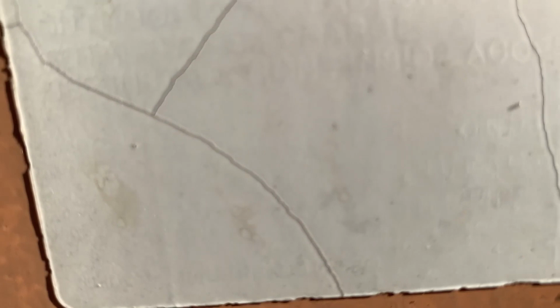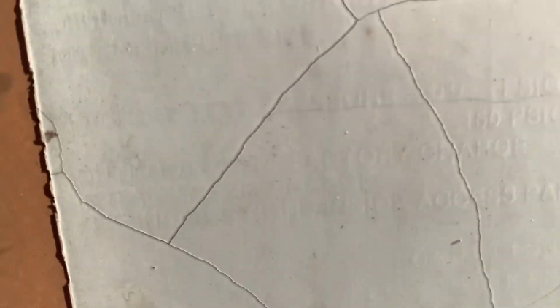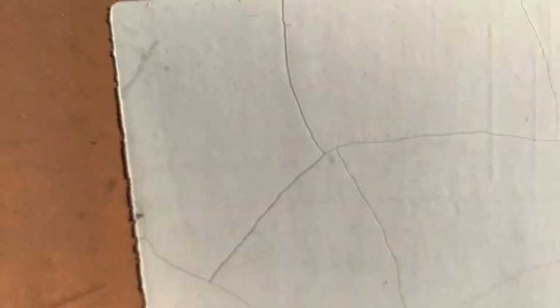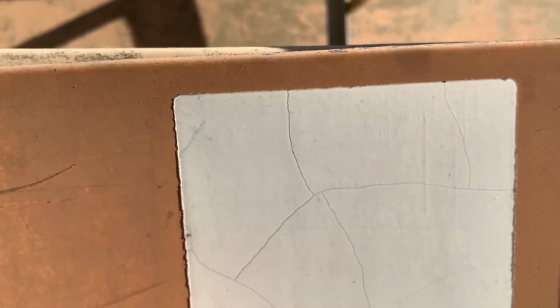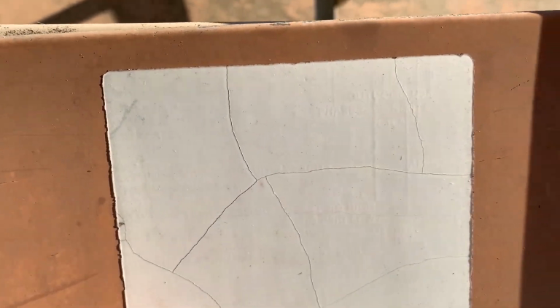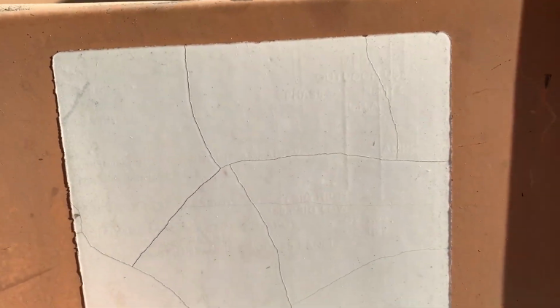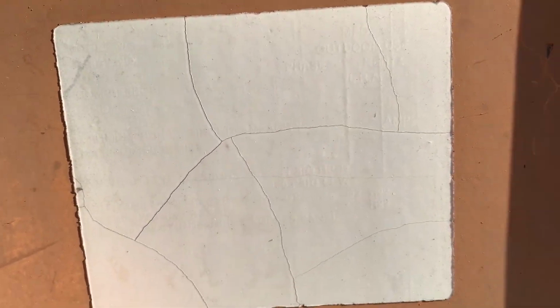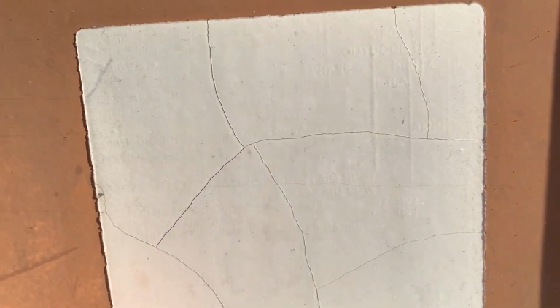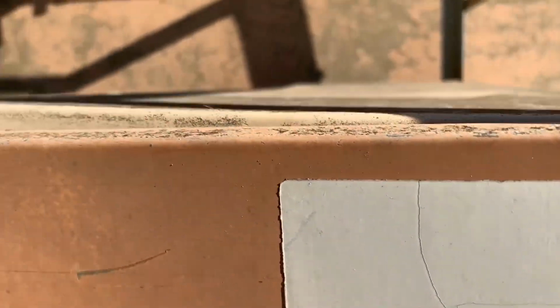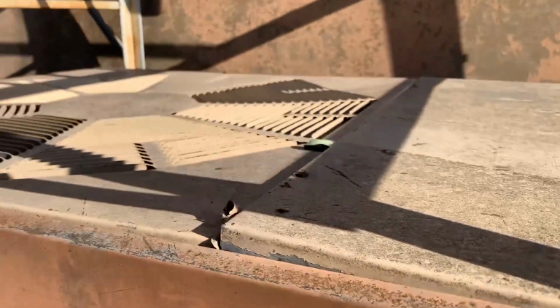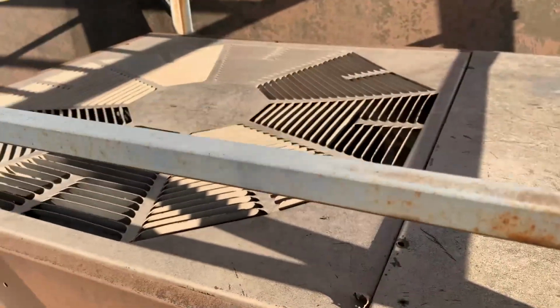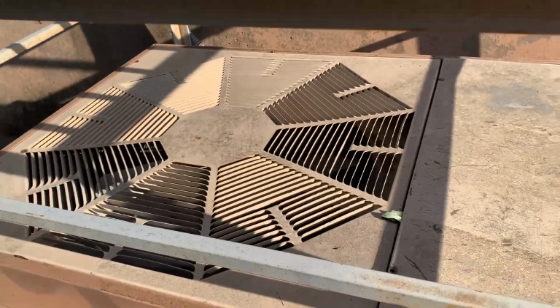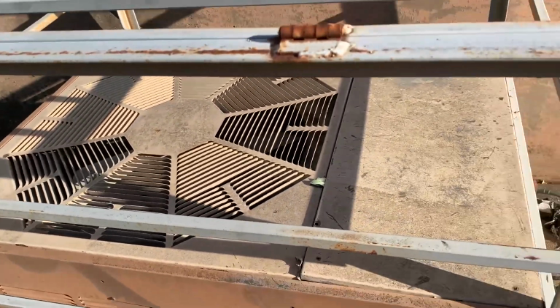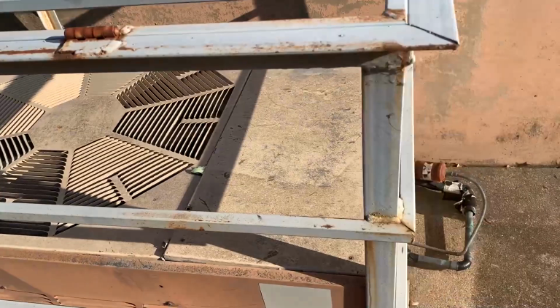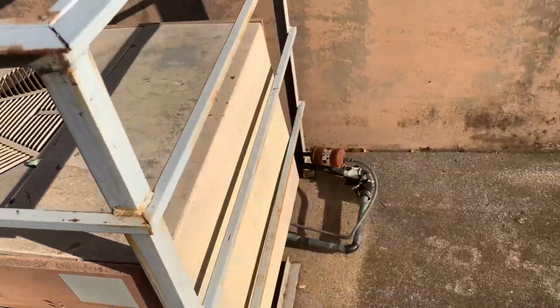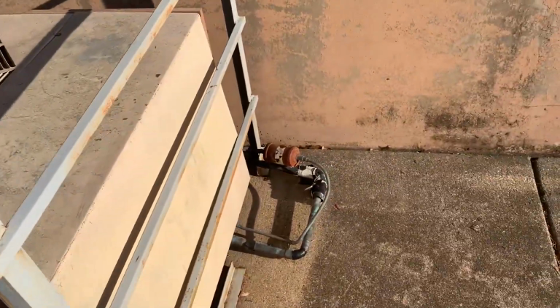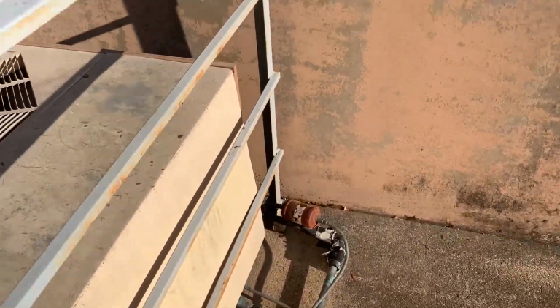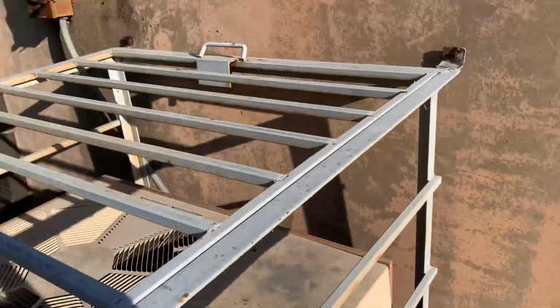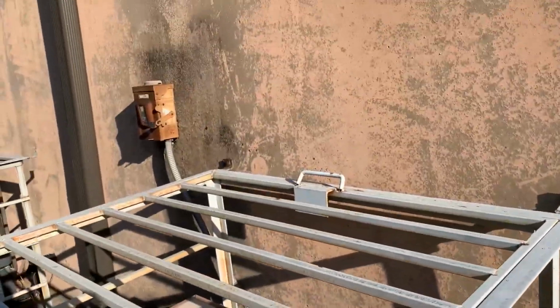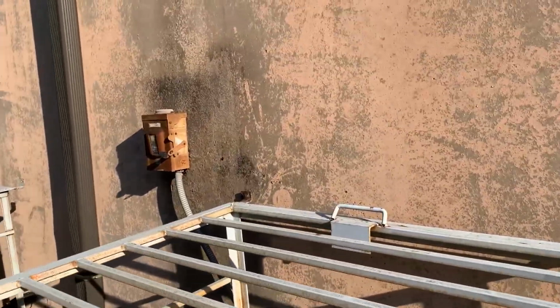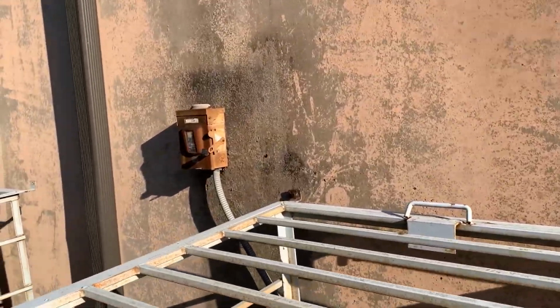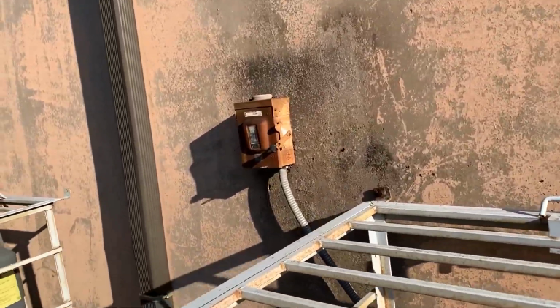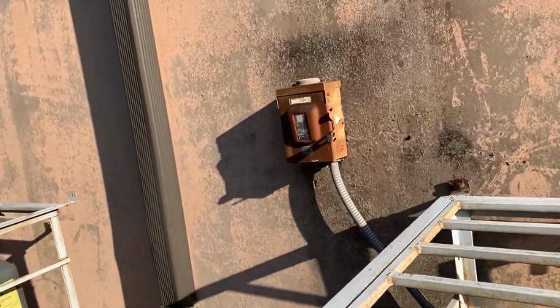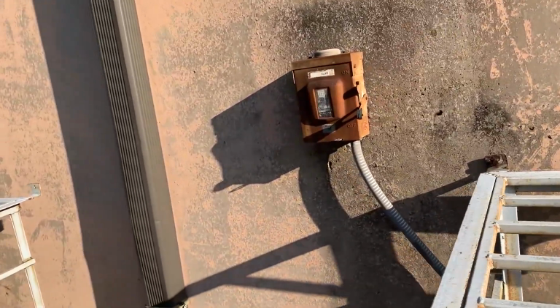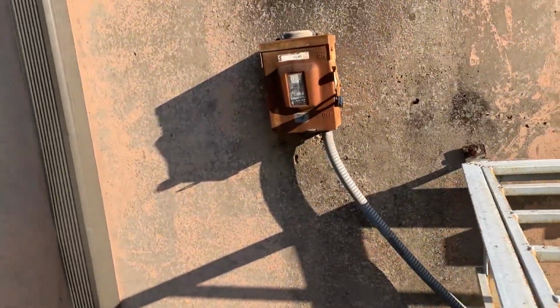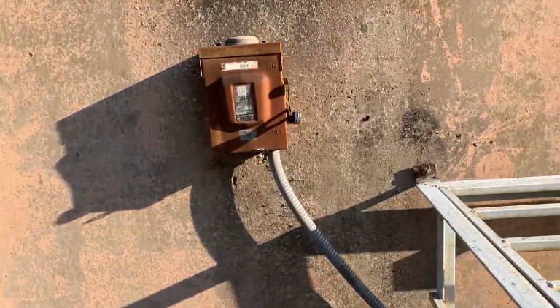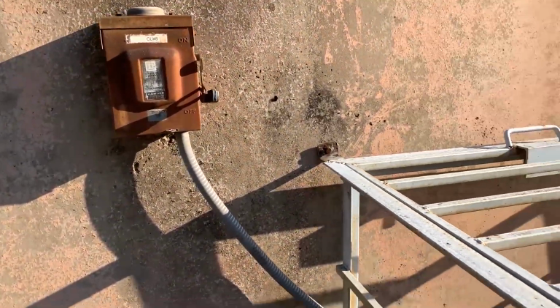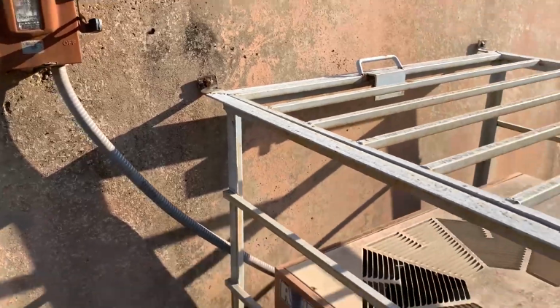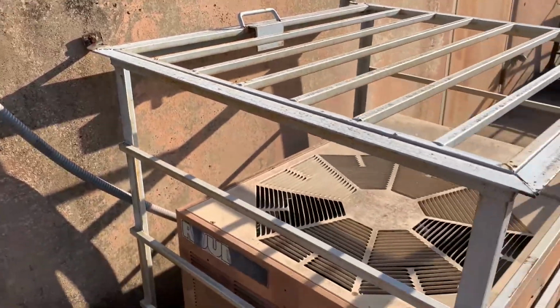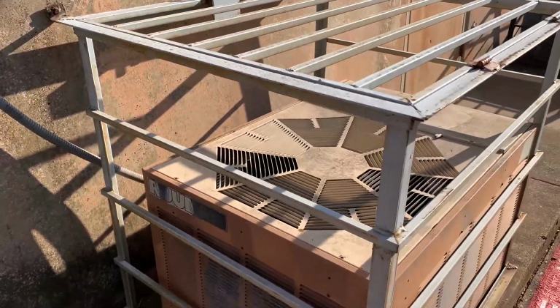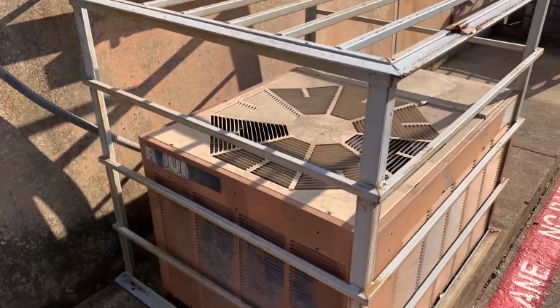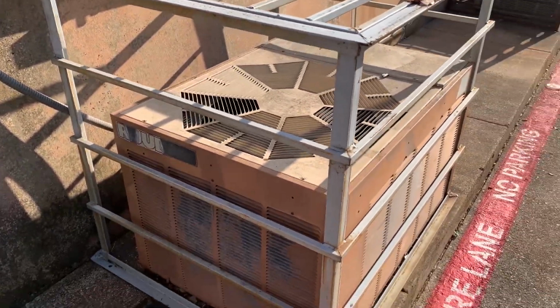I think this is from 1989. This one's also broken, as you can see — the disconnect is off. Sad seeing two vintage beasts broken.